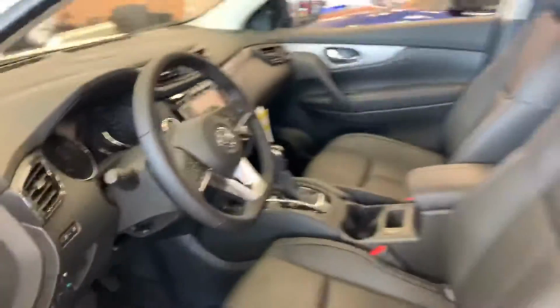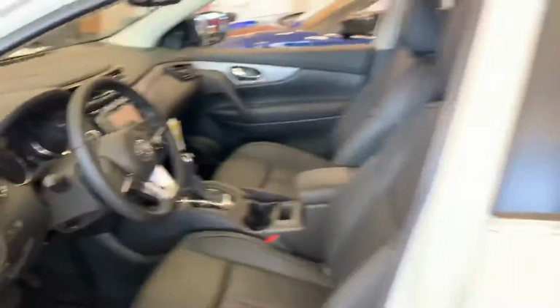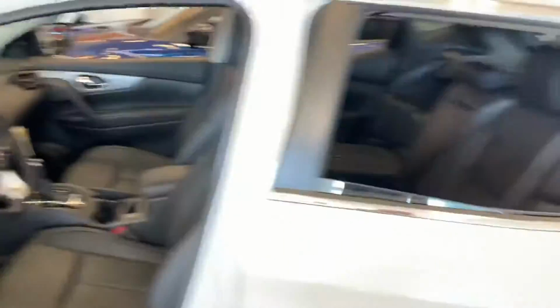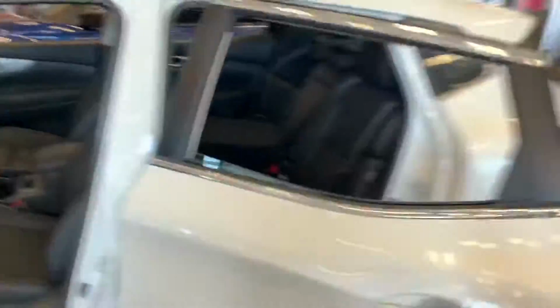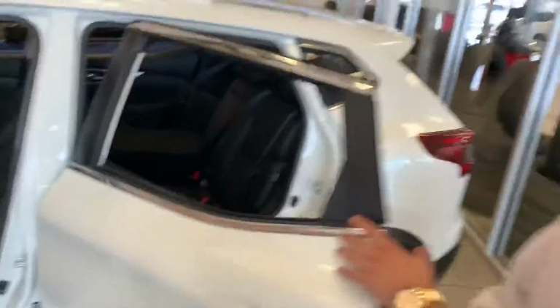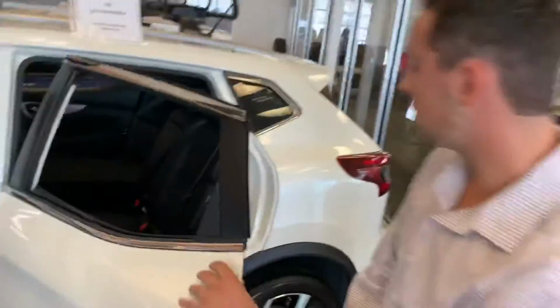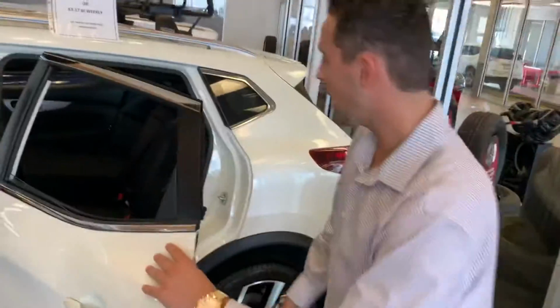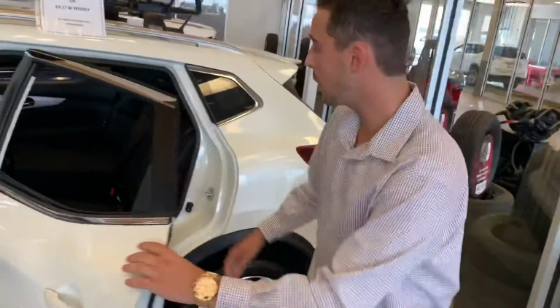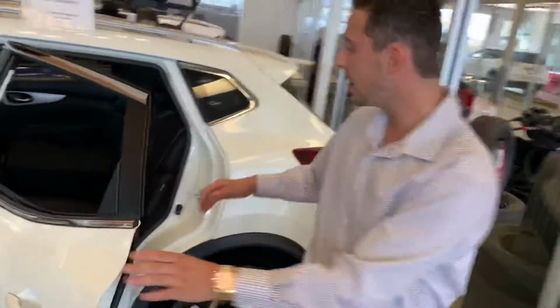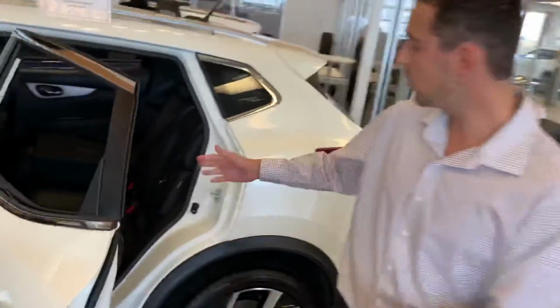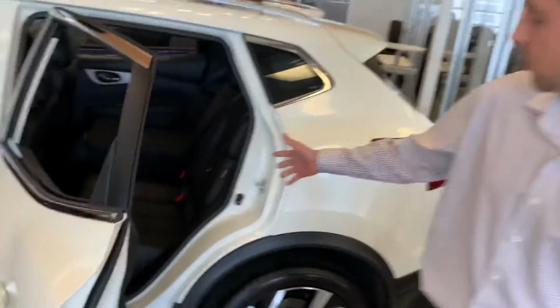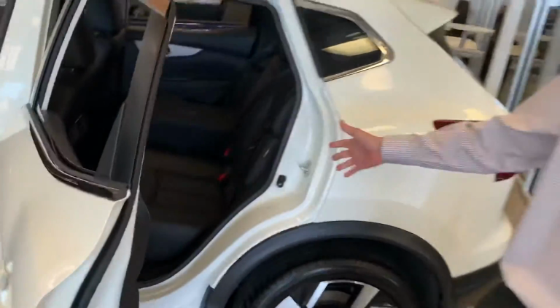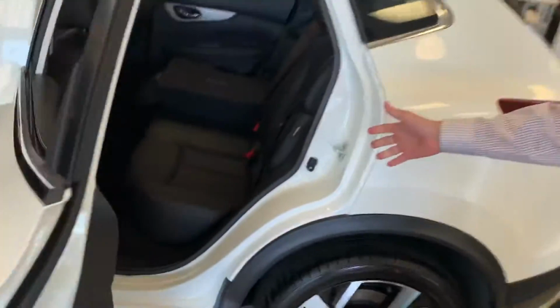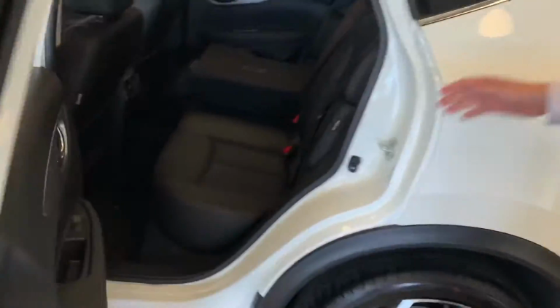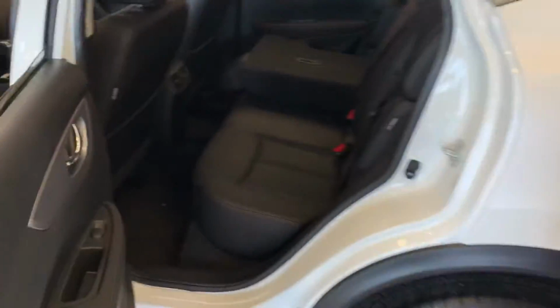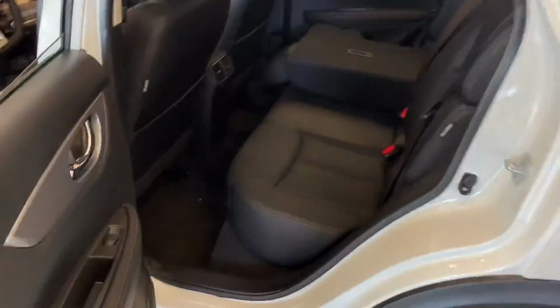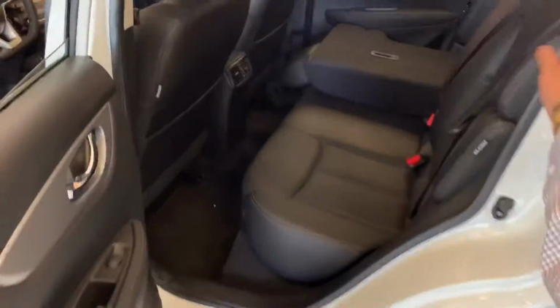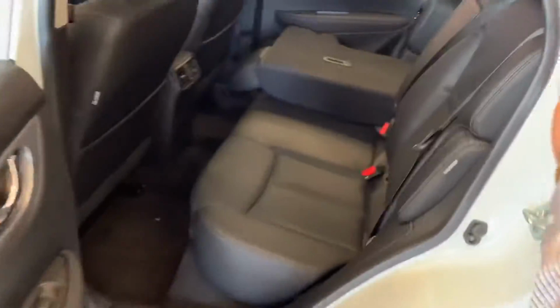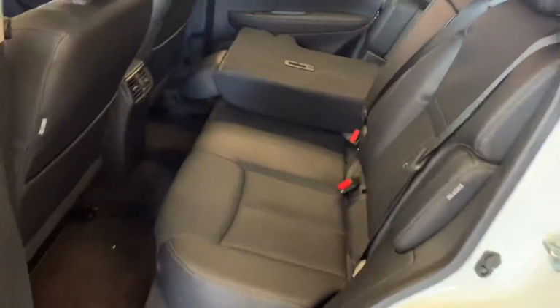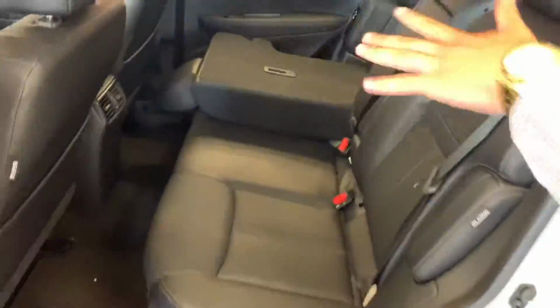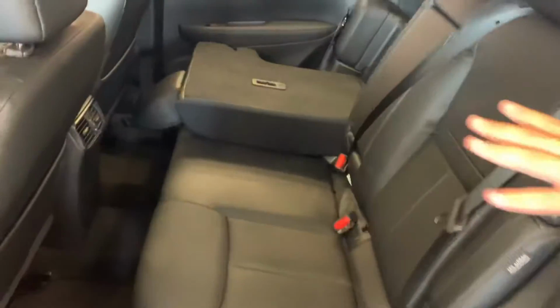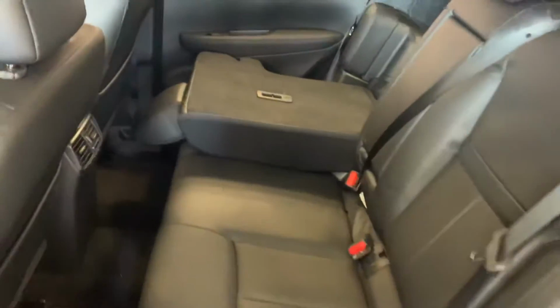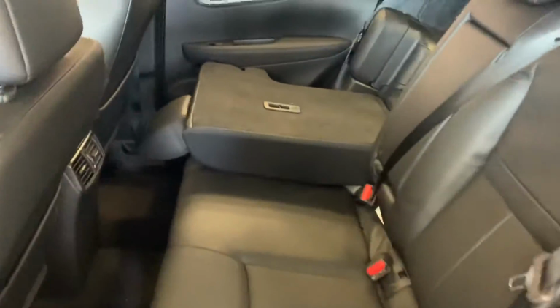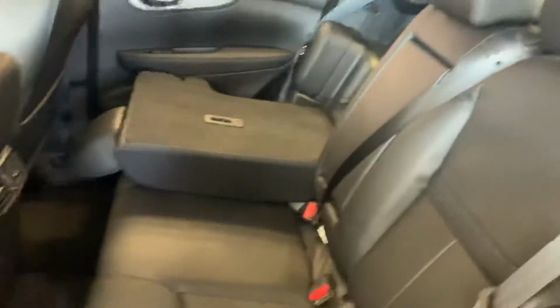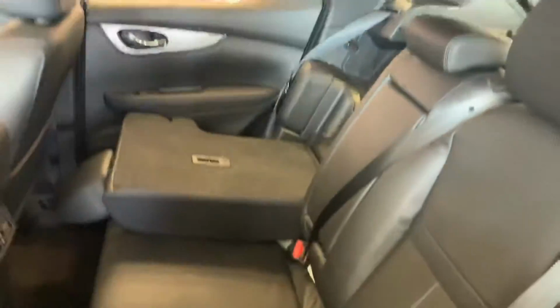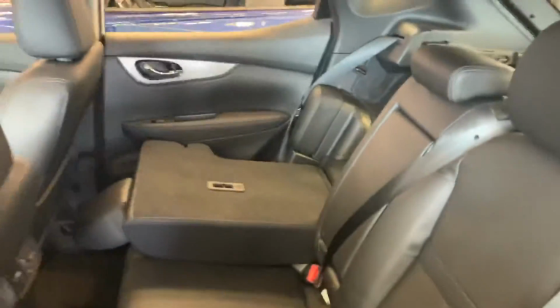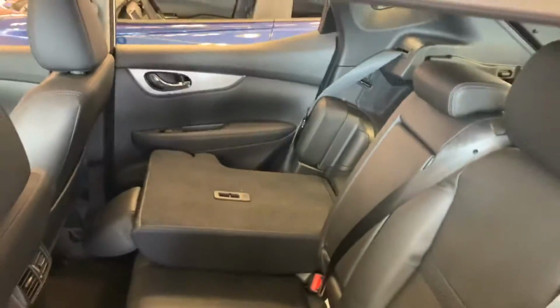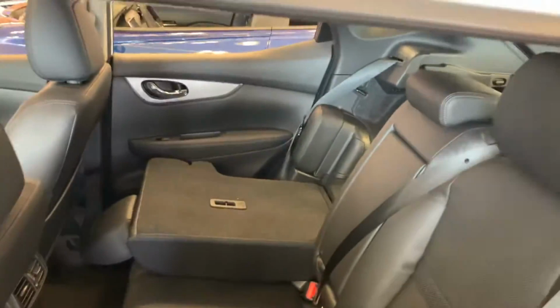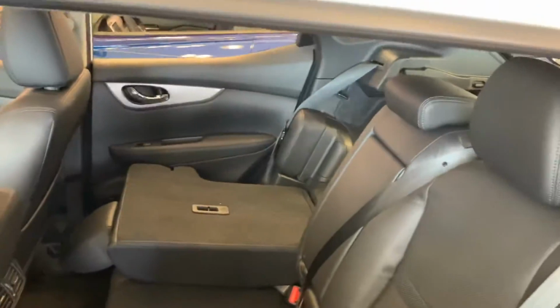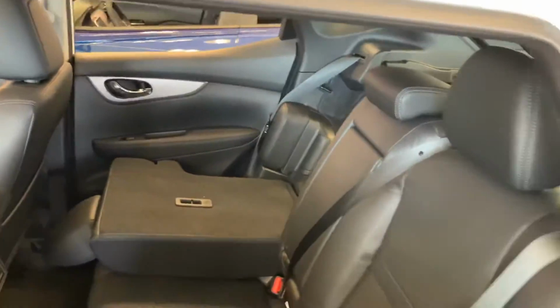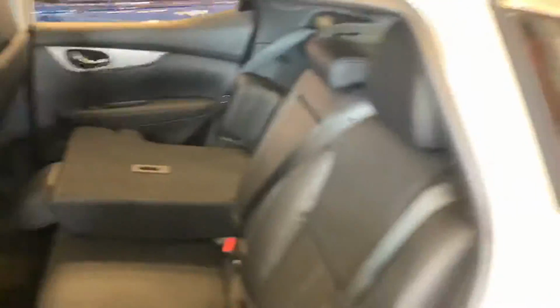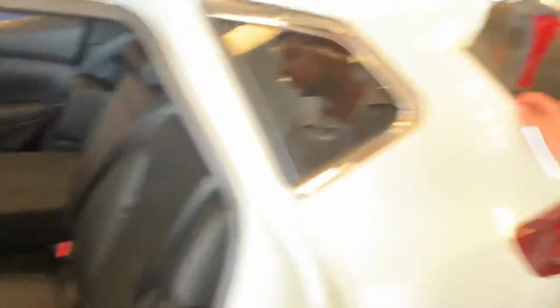And into the back here you'll see you have plenty of room for passengers. The seats fold down for any extra large cargo you have in a 60-40 split.